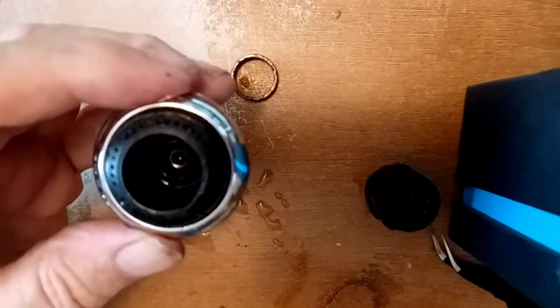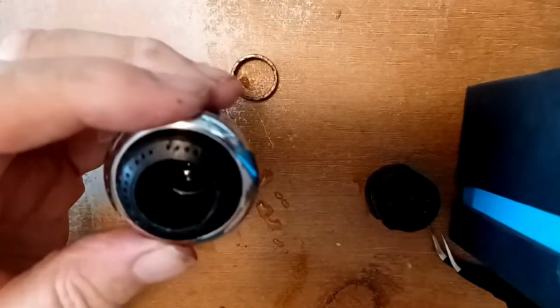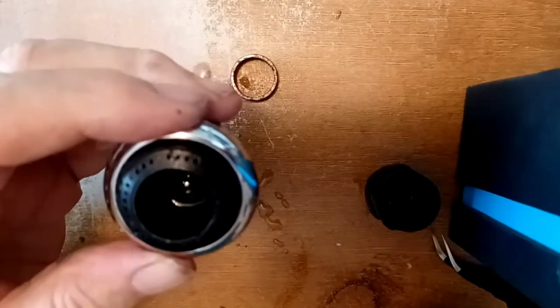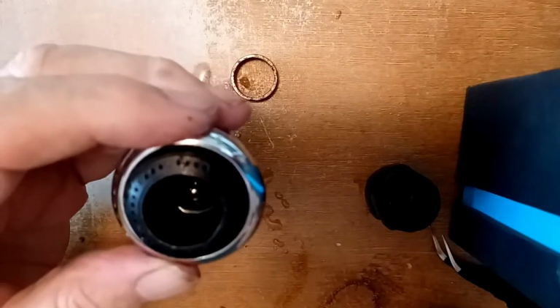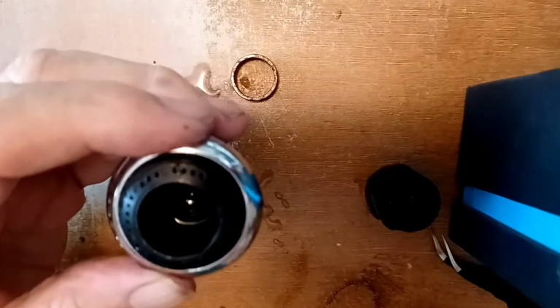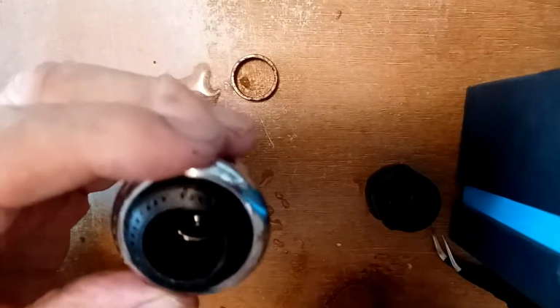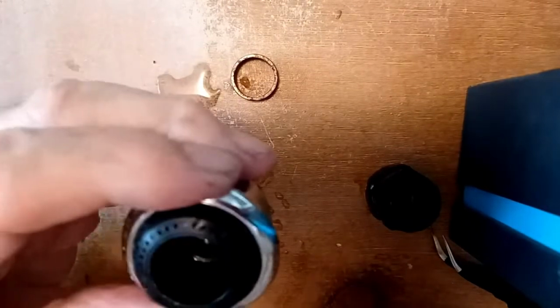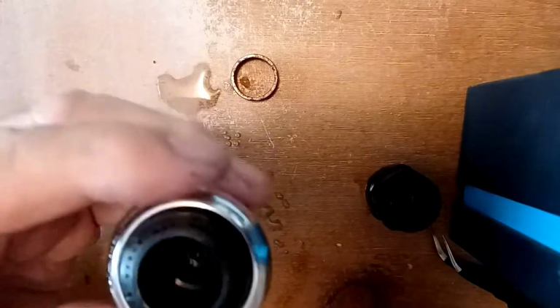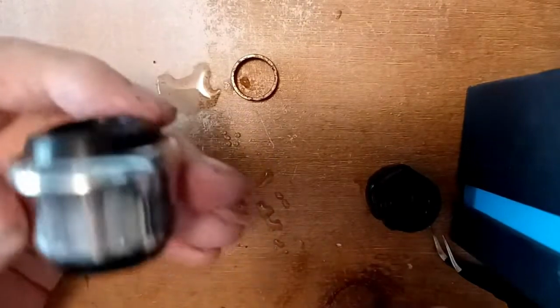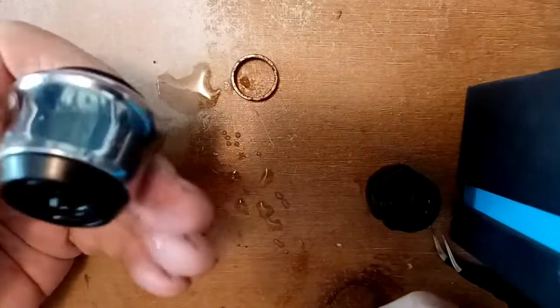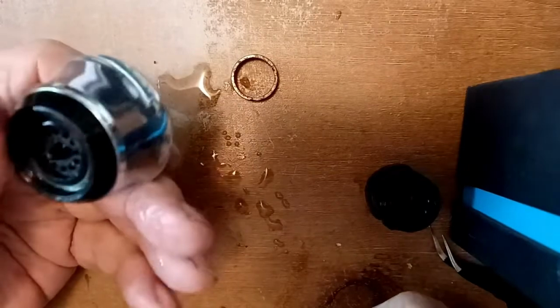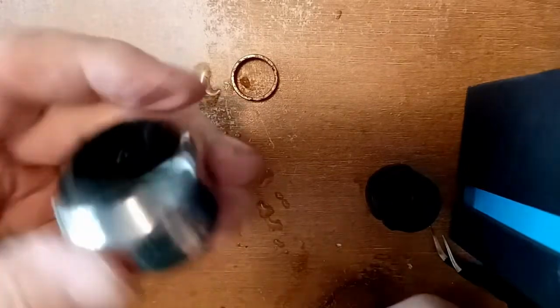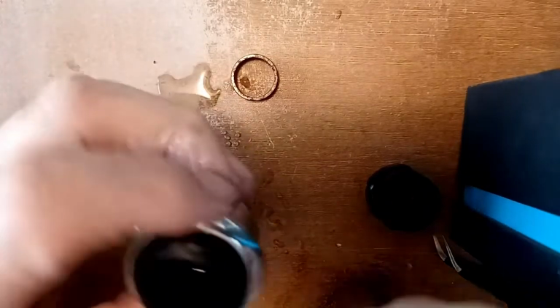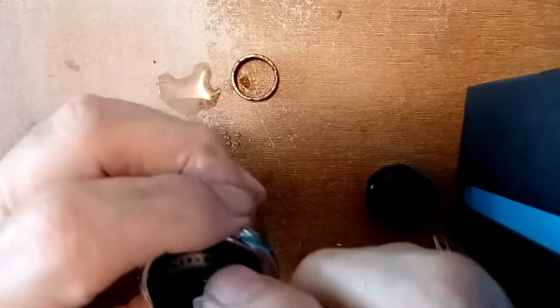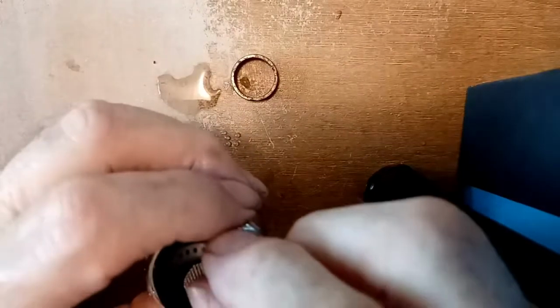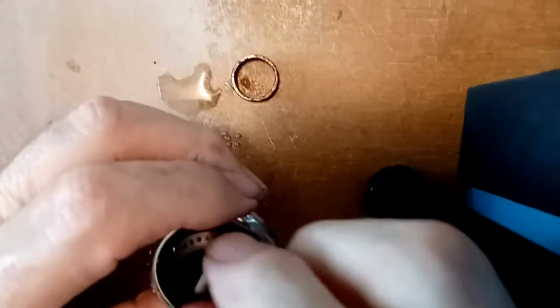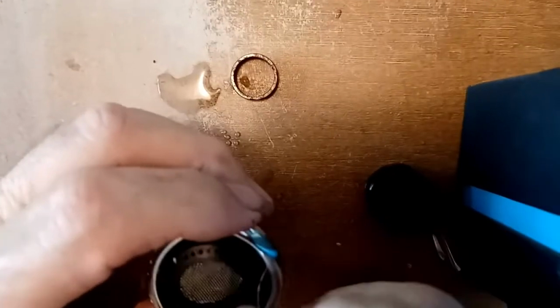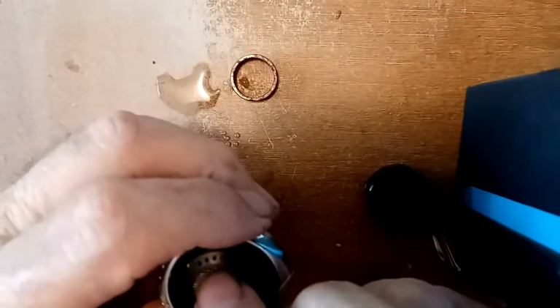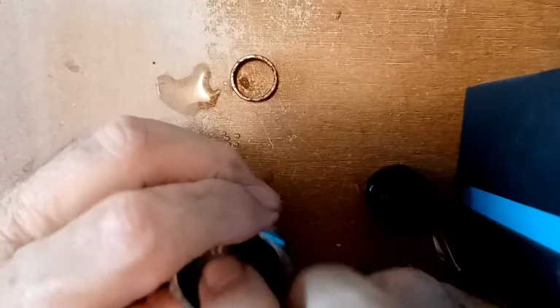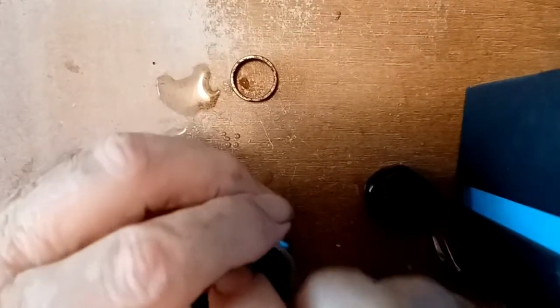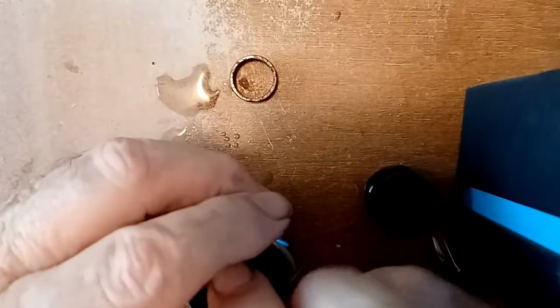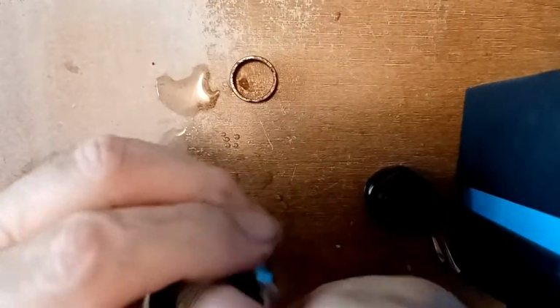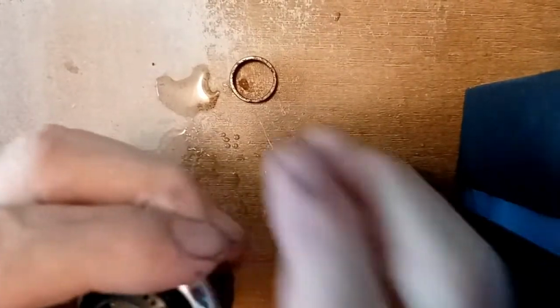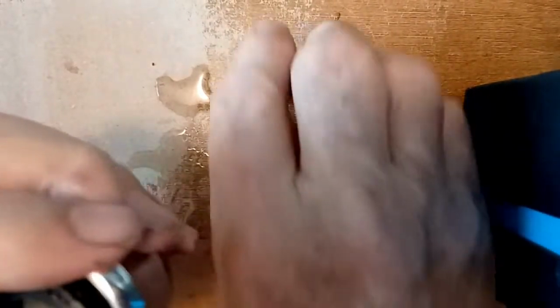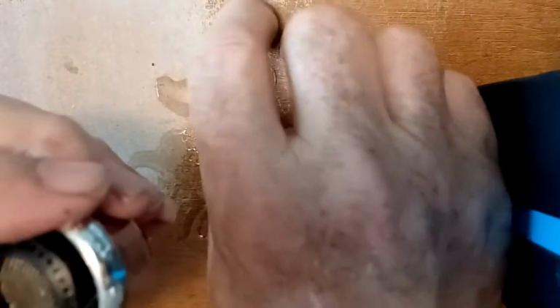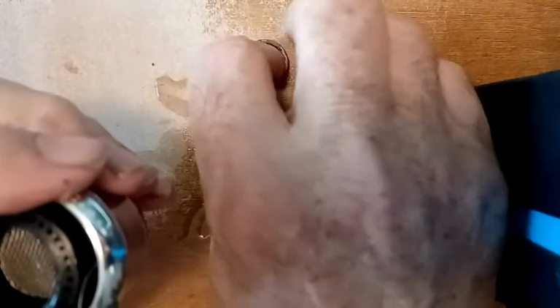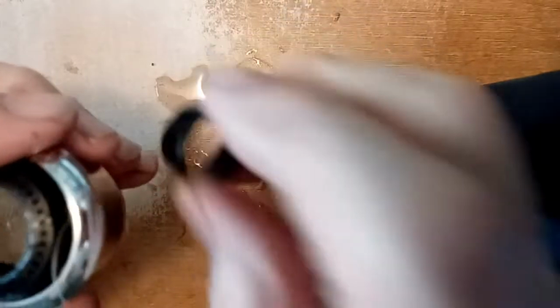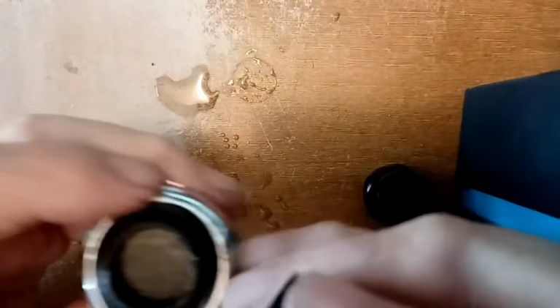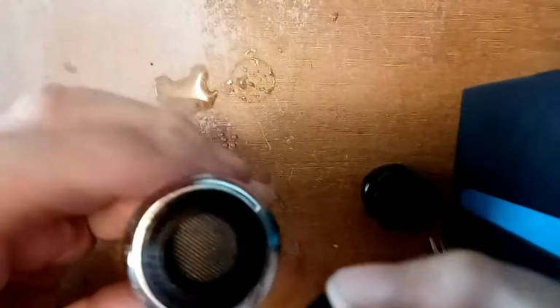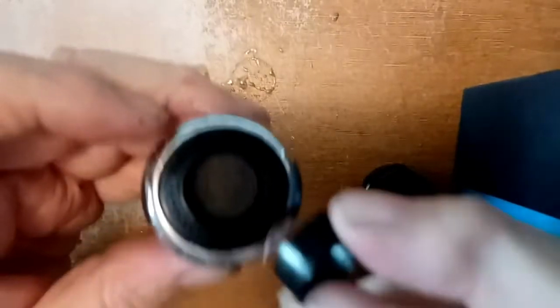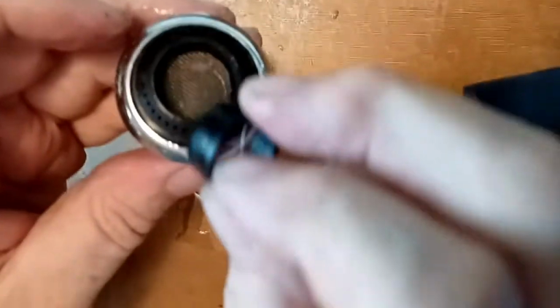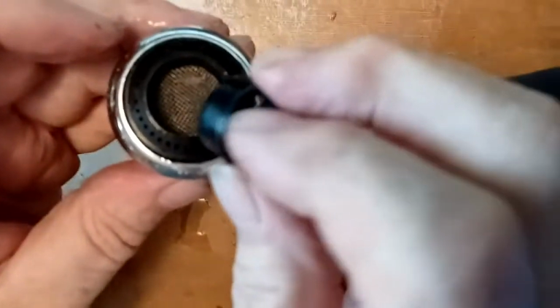To reassemble, just do everything backwards — drop the spring in, then push the retaining ring in.